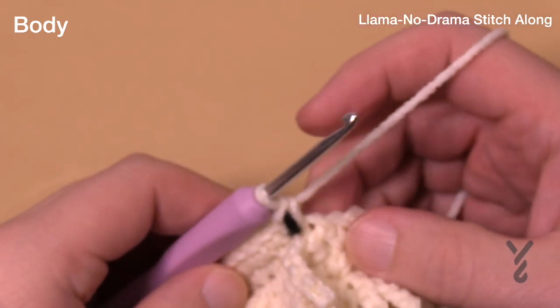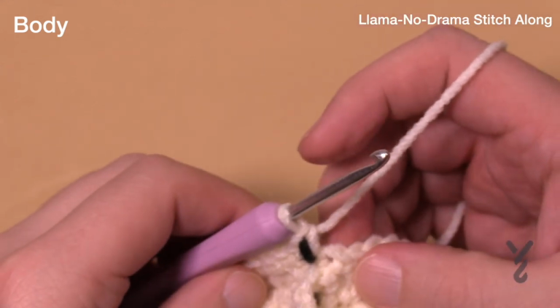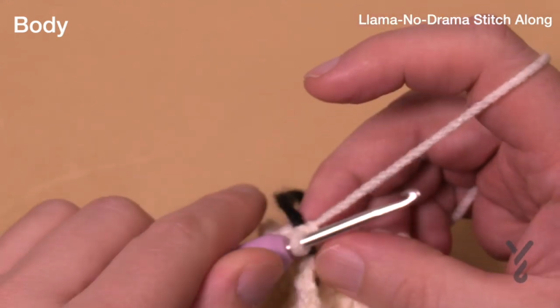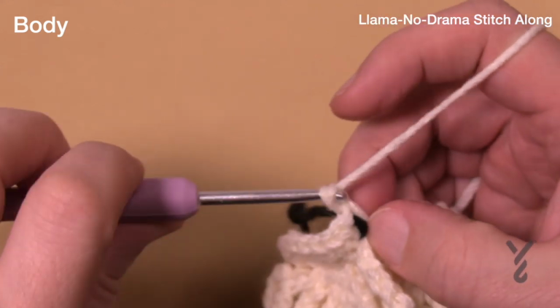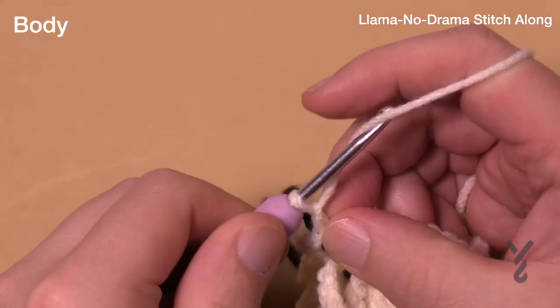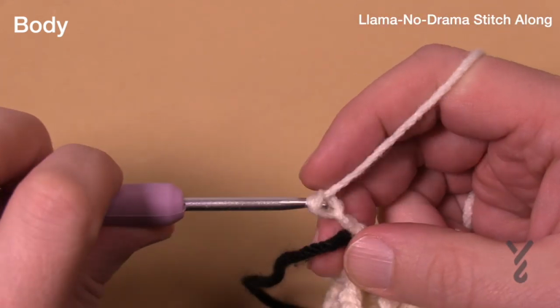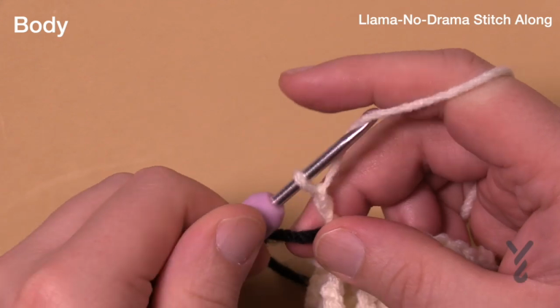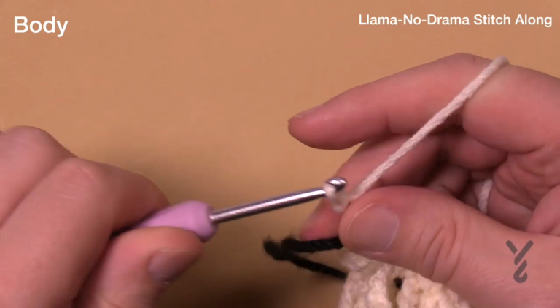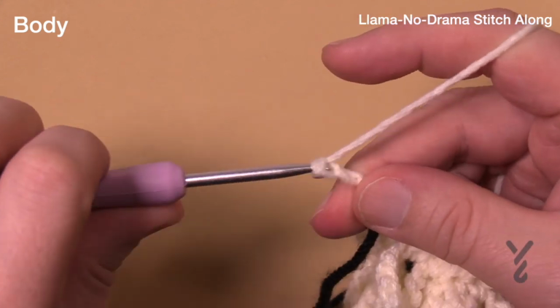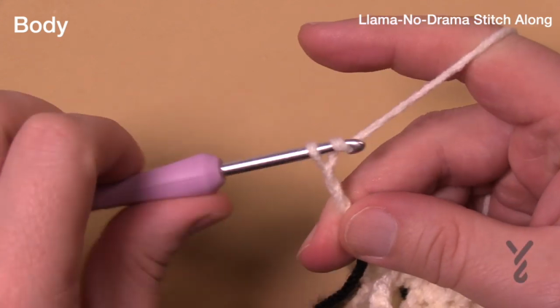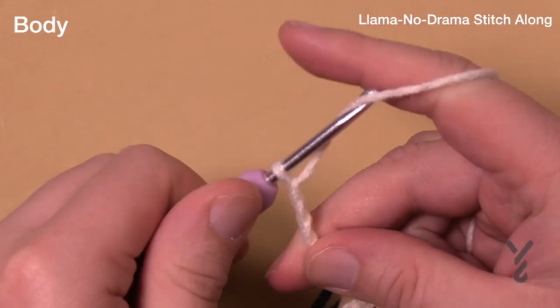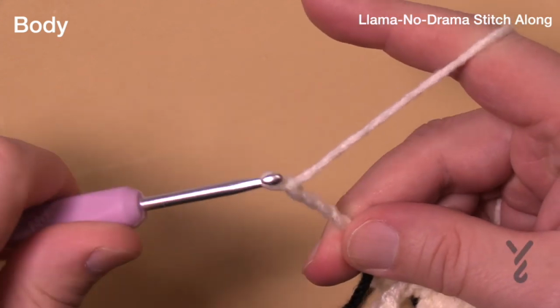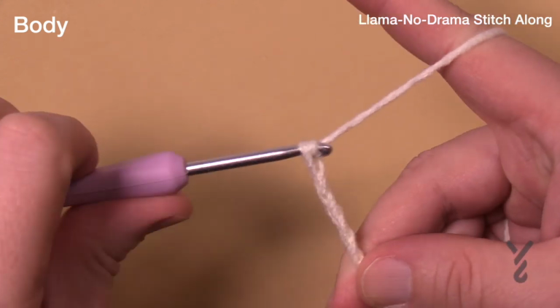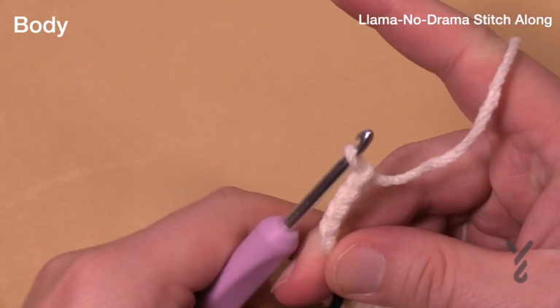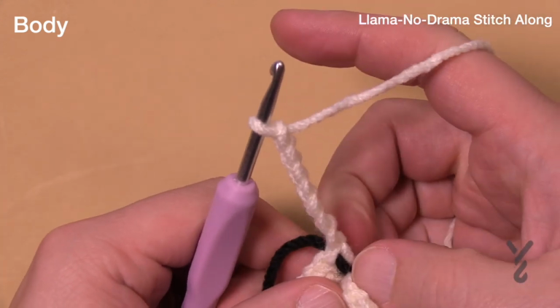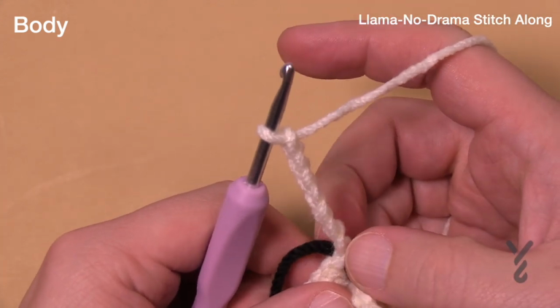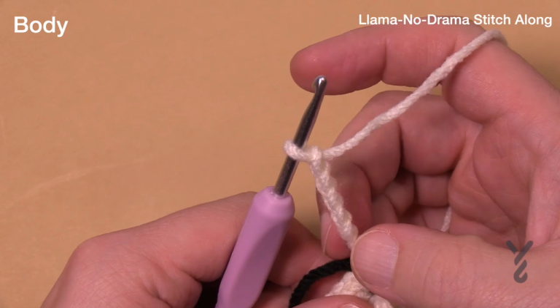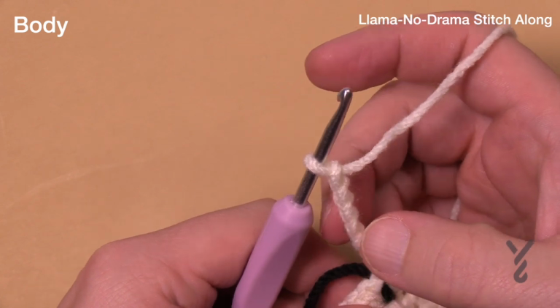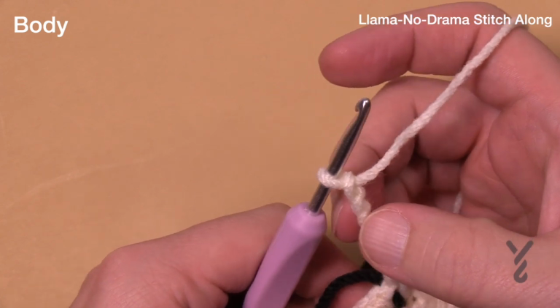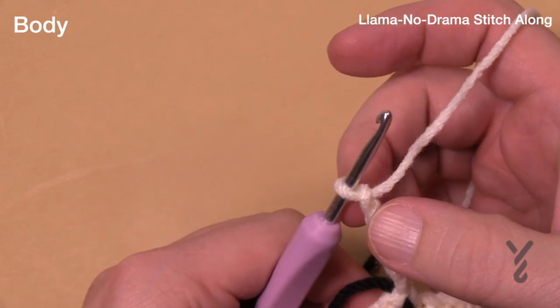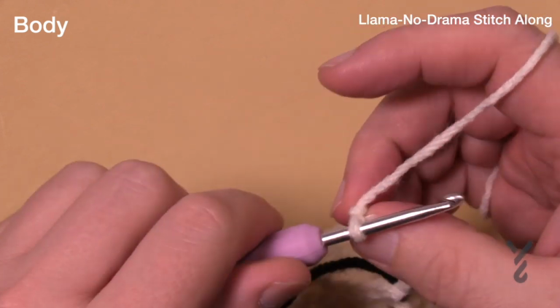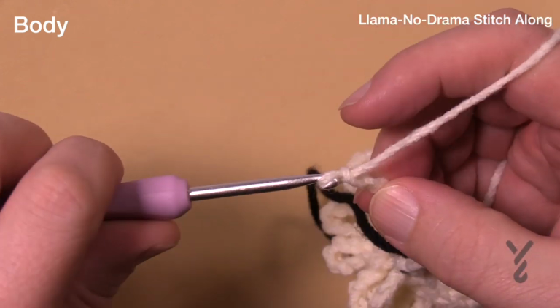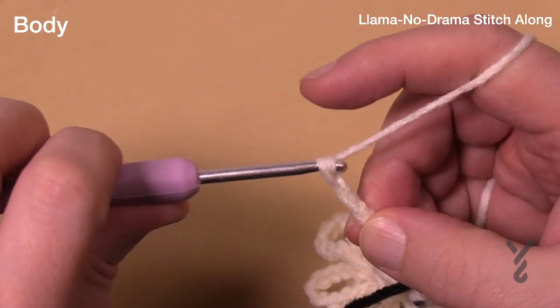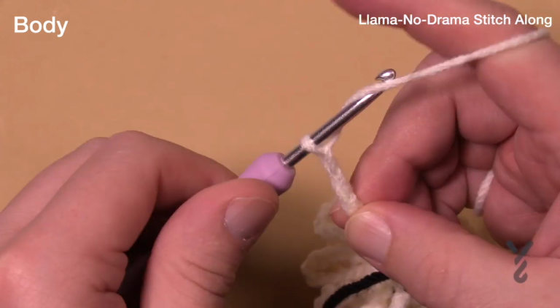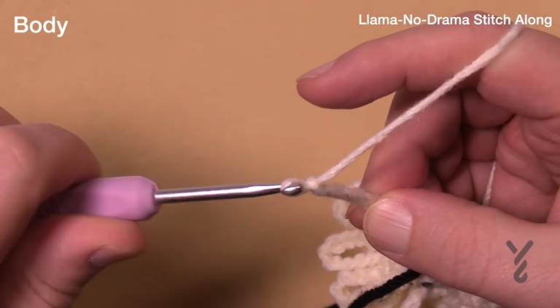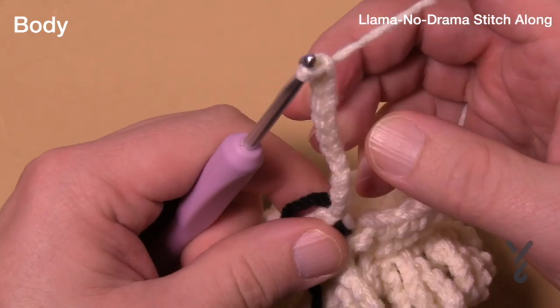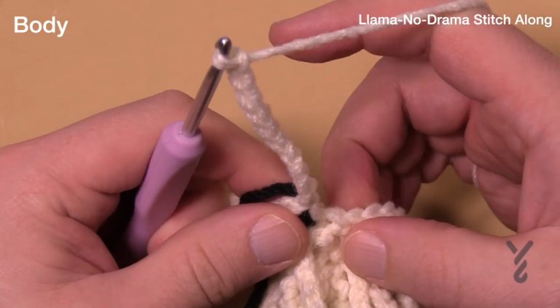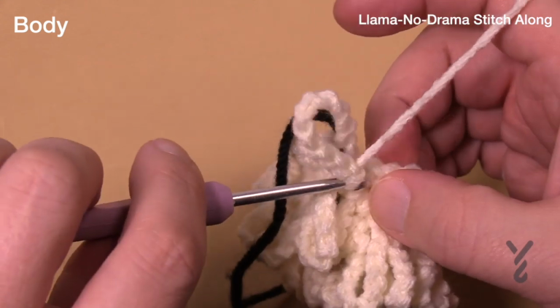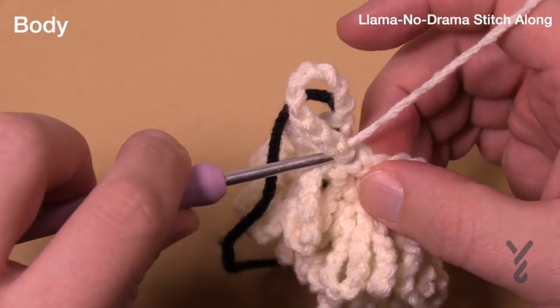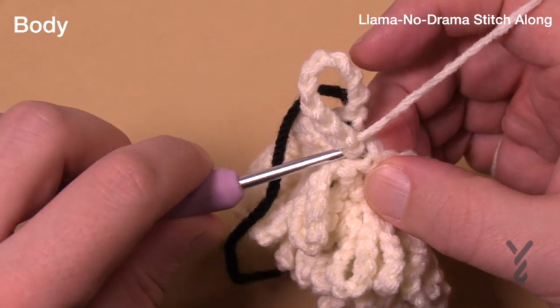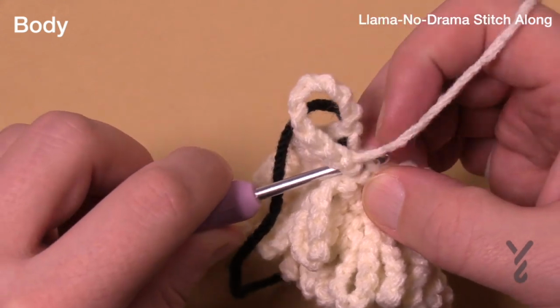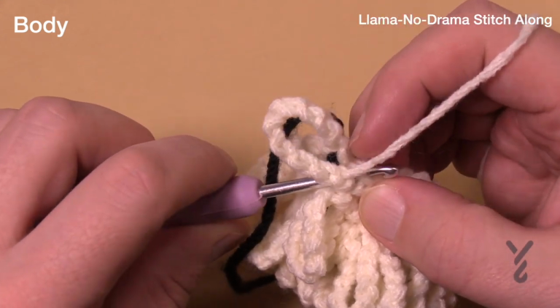Round number eight and we're back to the first stitch — so chain your tens, front loops only. Chain ten: 1, 2, 3, 4, 5, 6, 7, 8, 9, 10, and front loop only. This is round number eight, just the first round of the first stitch.